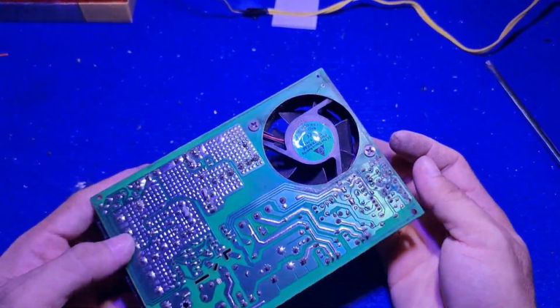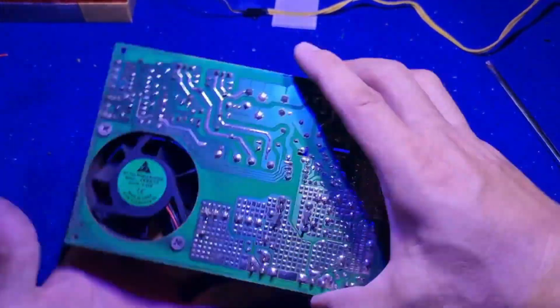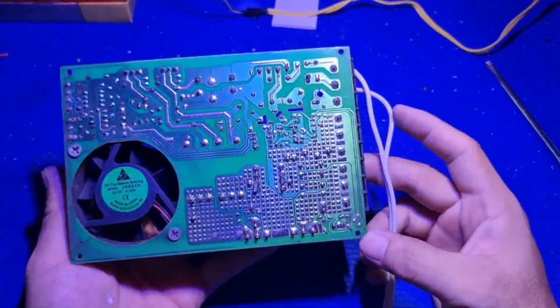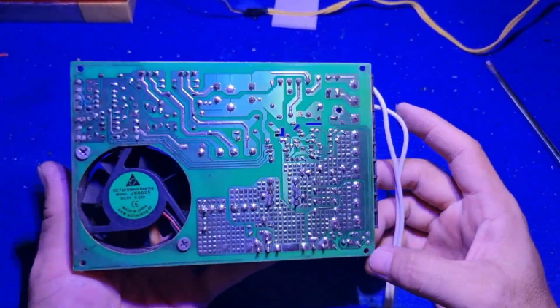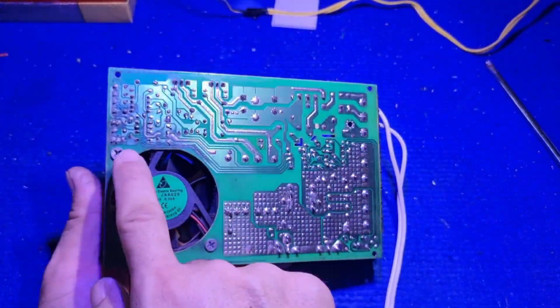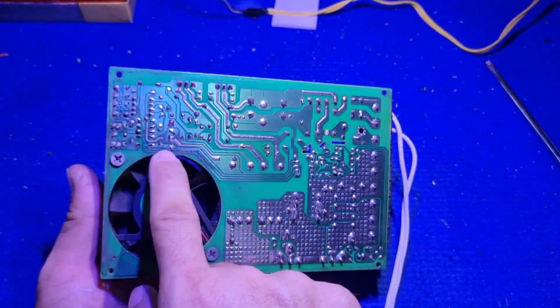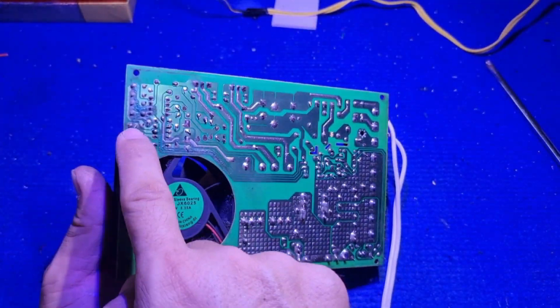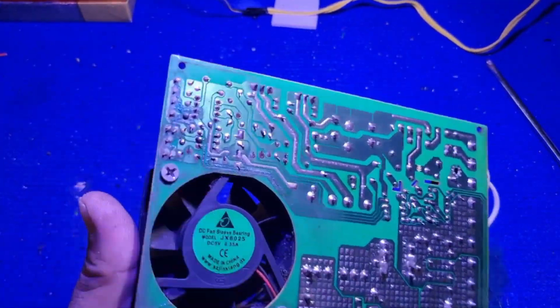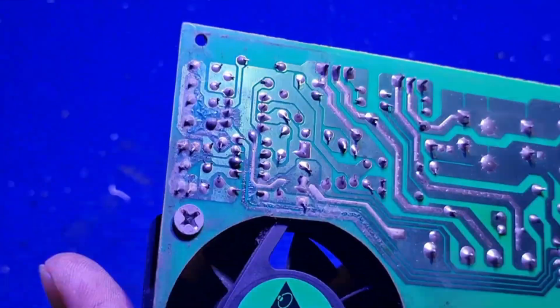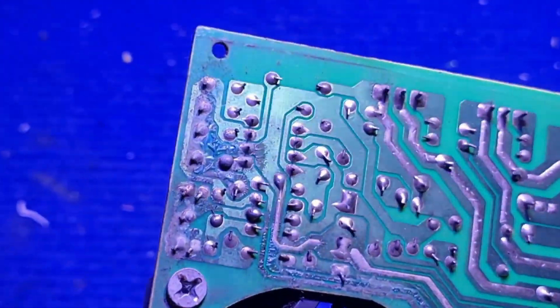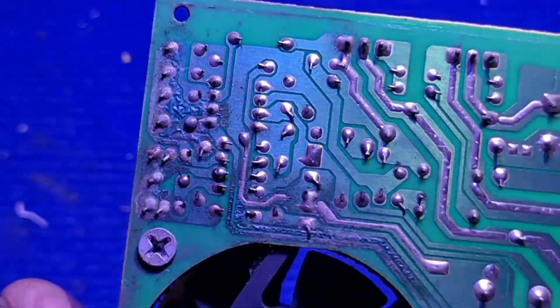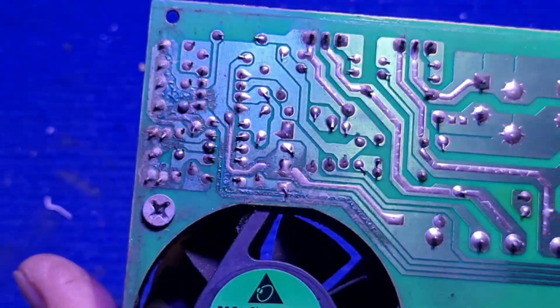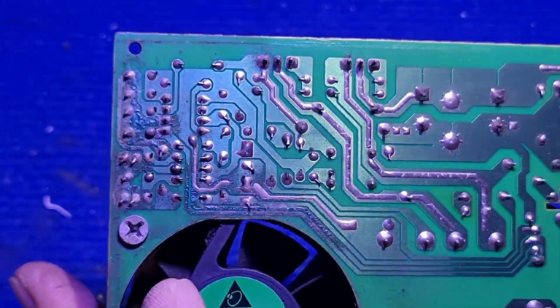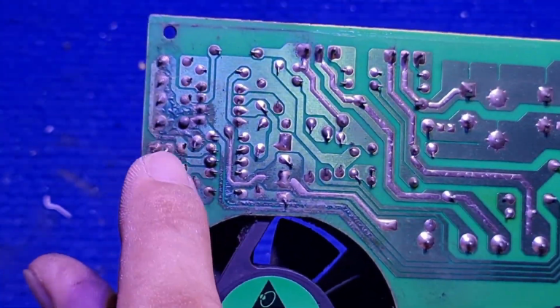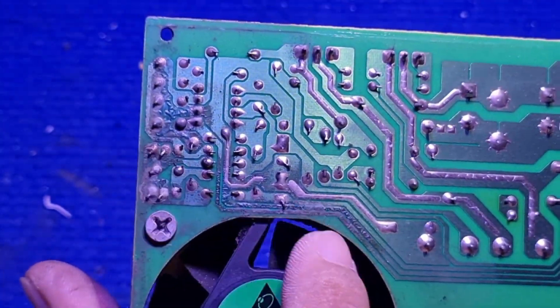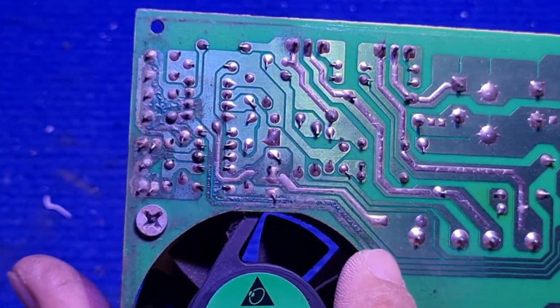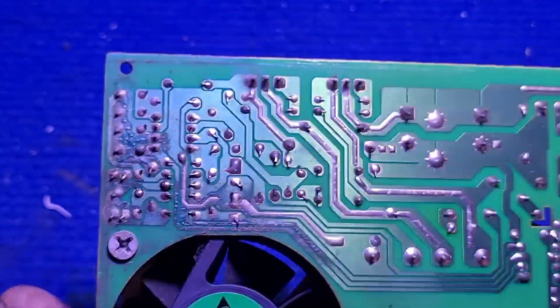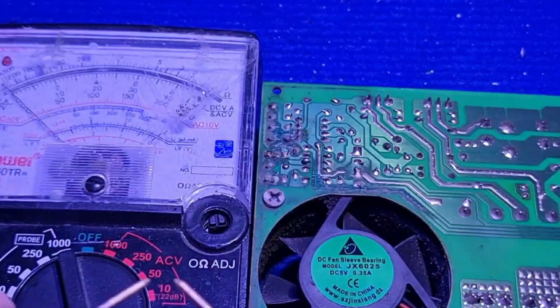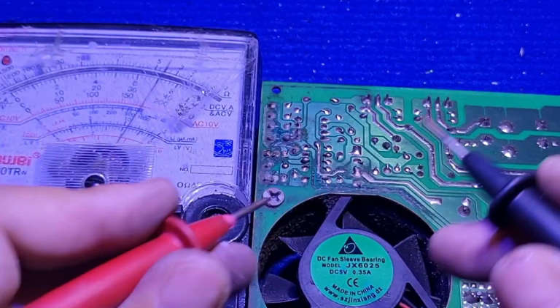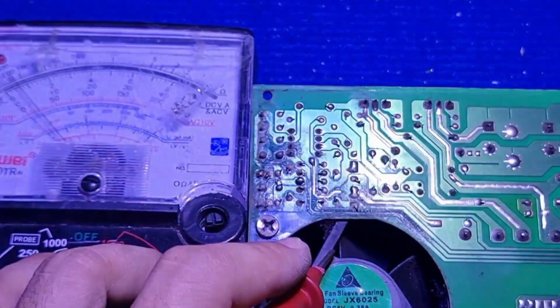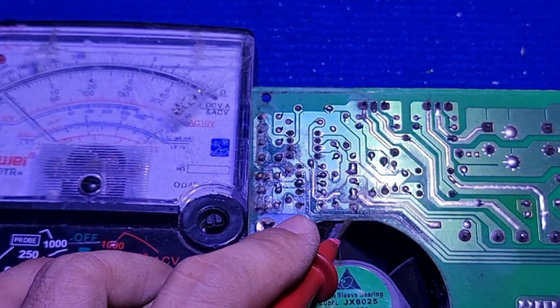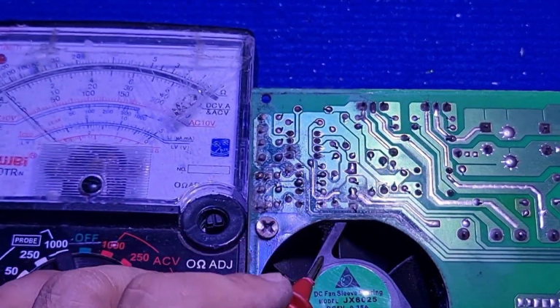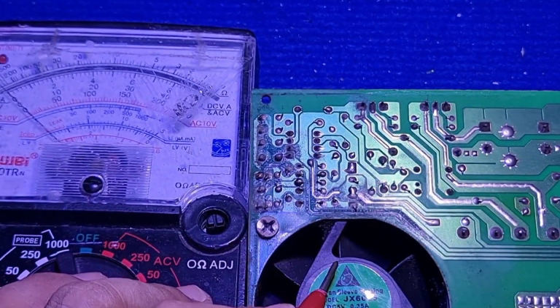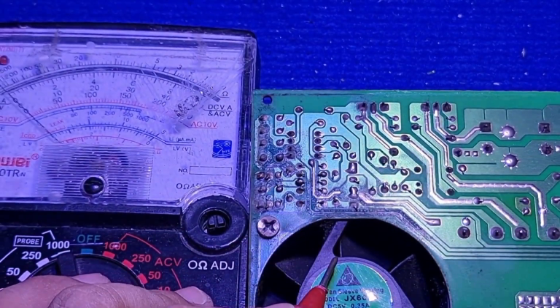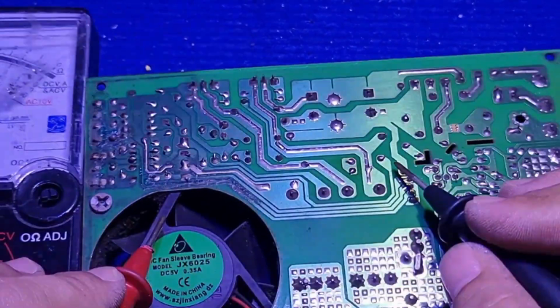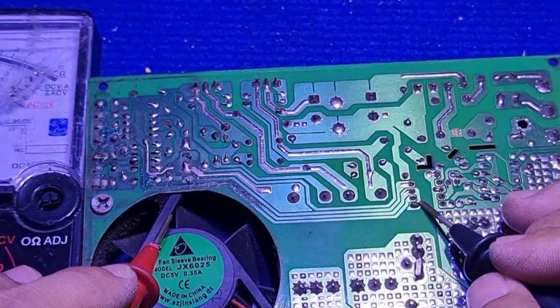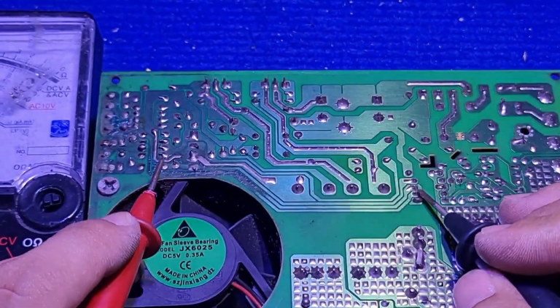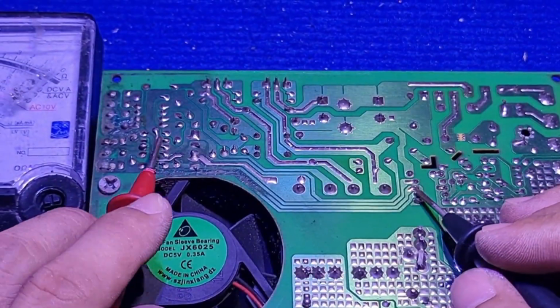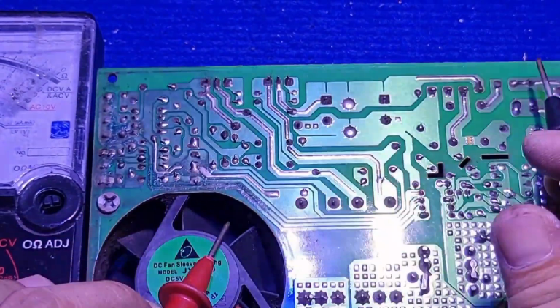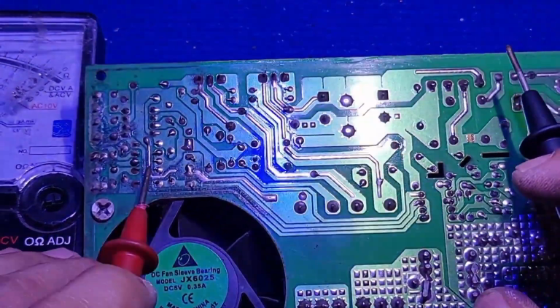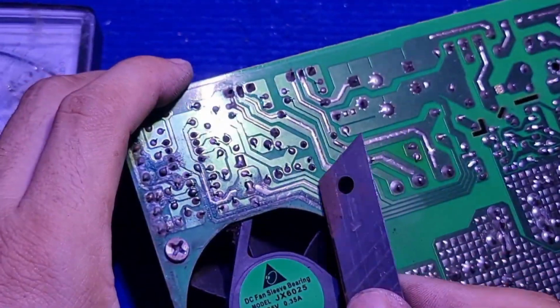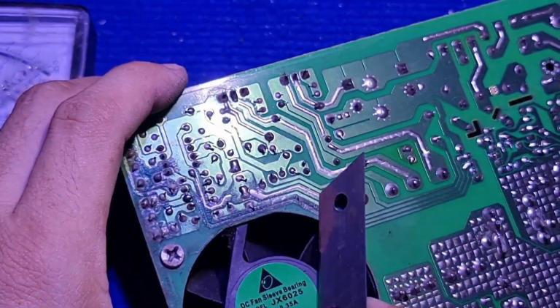Here's how to repair a wet power supply. First, you have to clean the board.